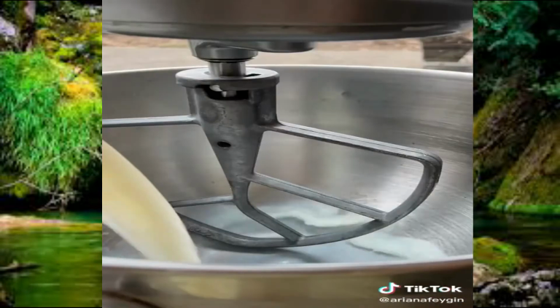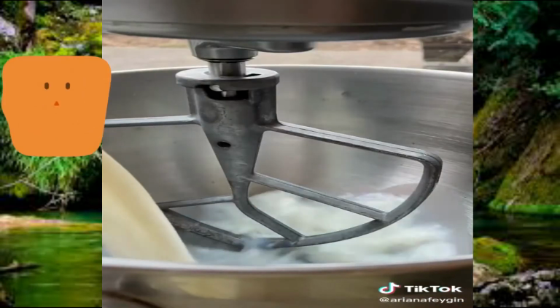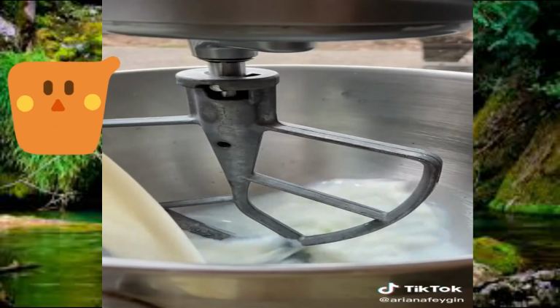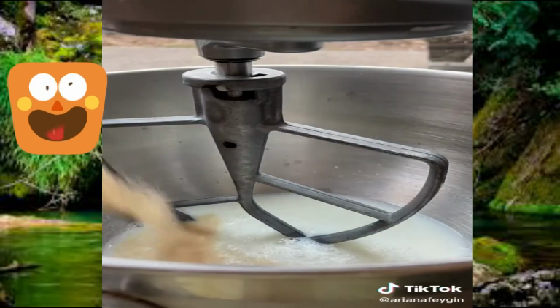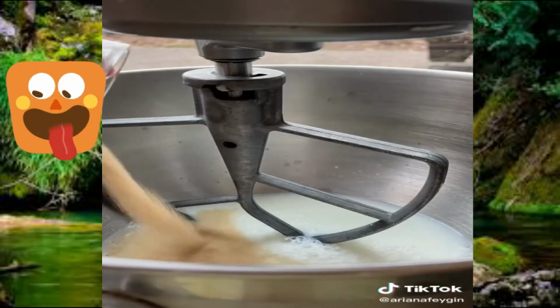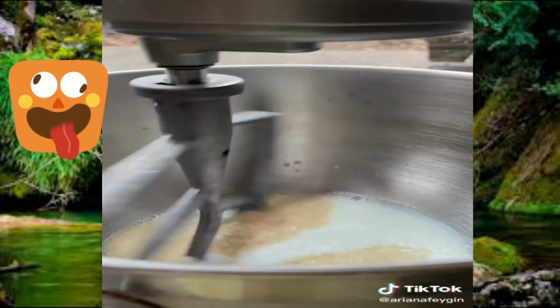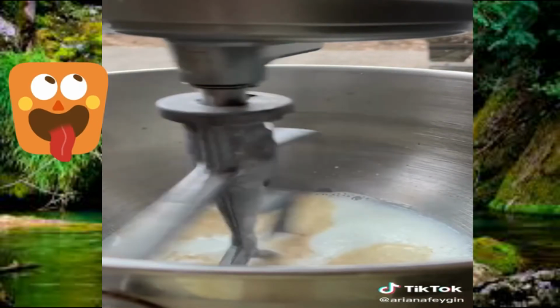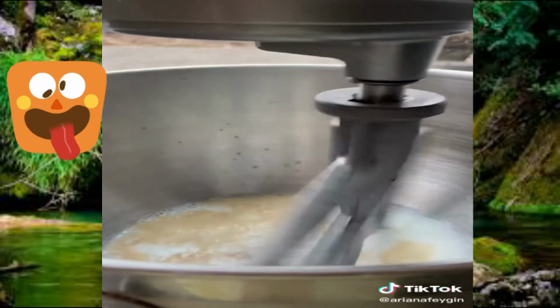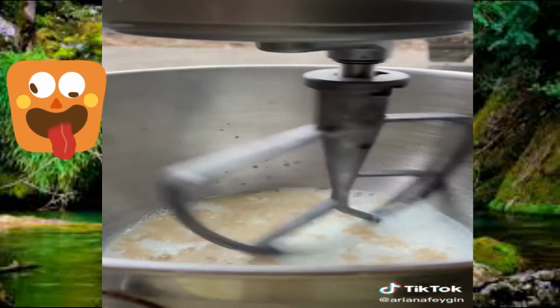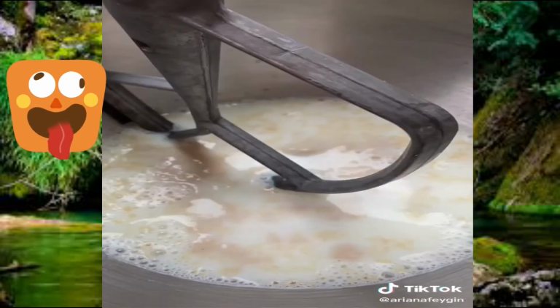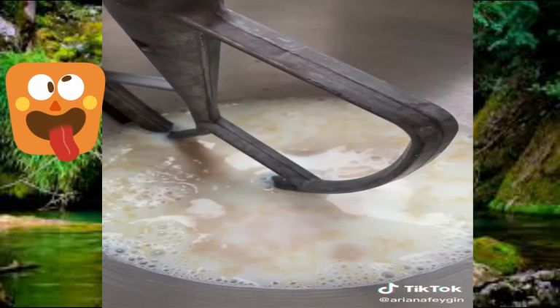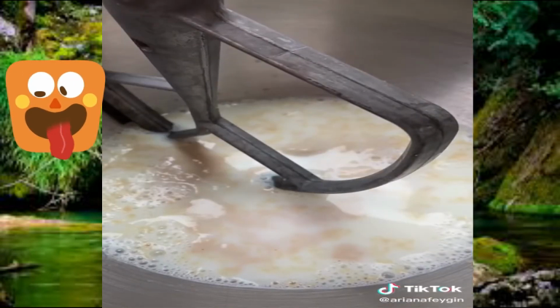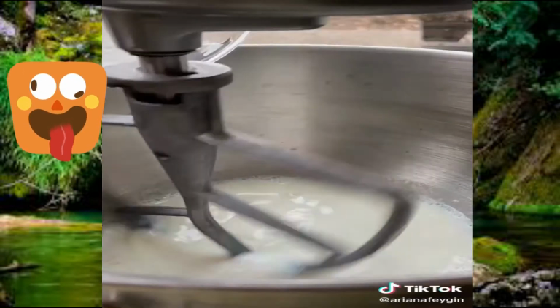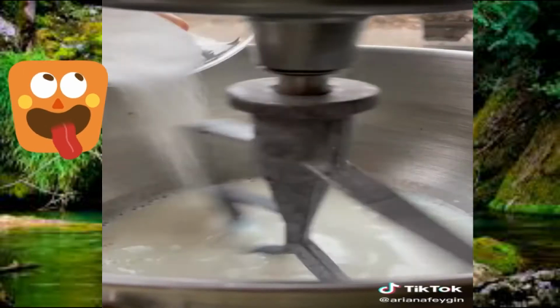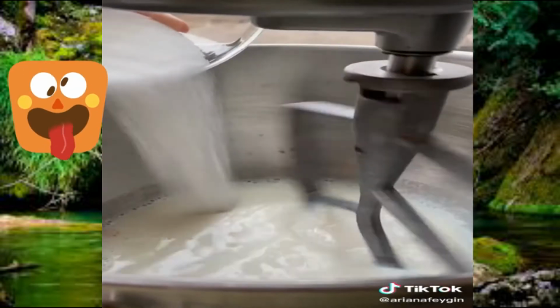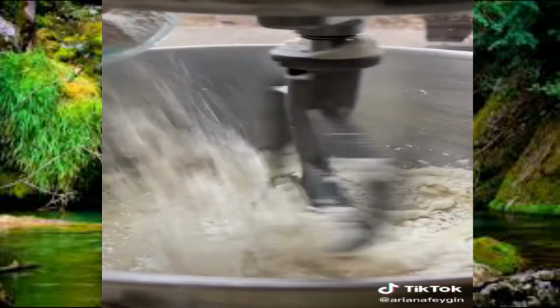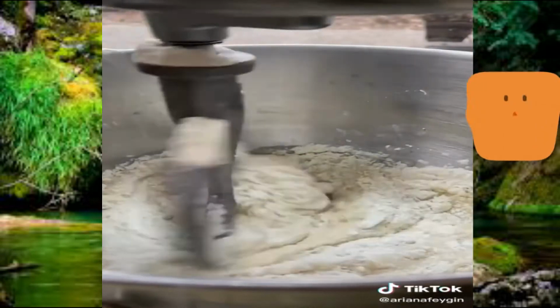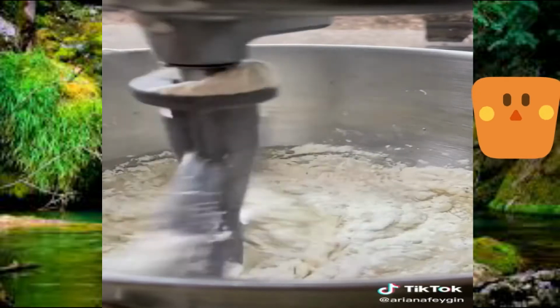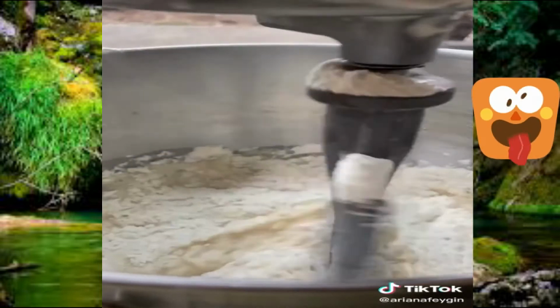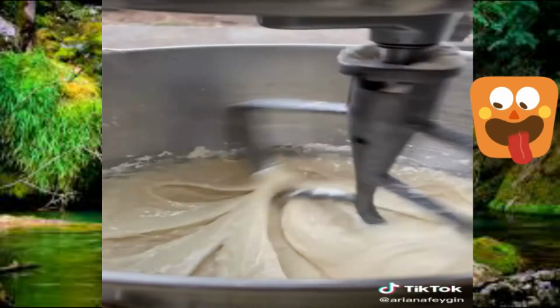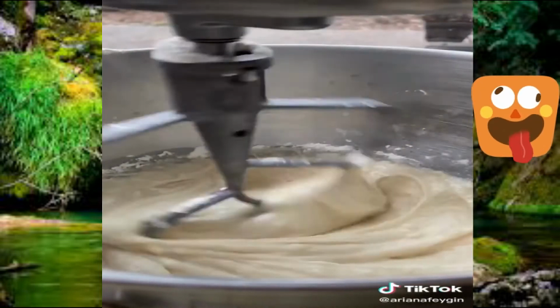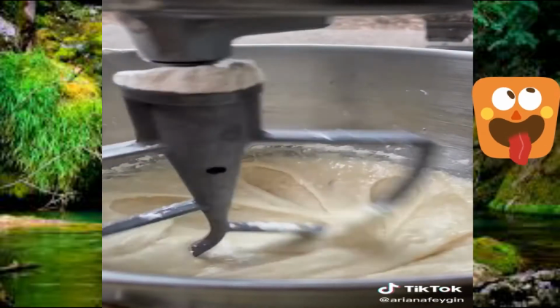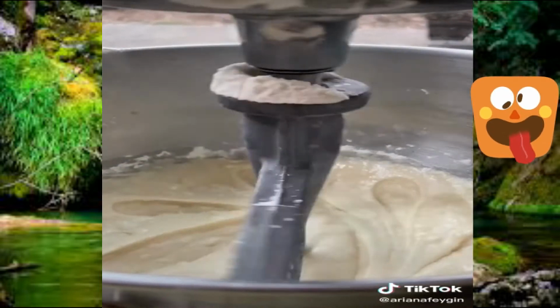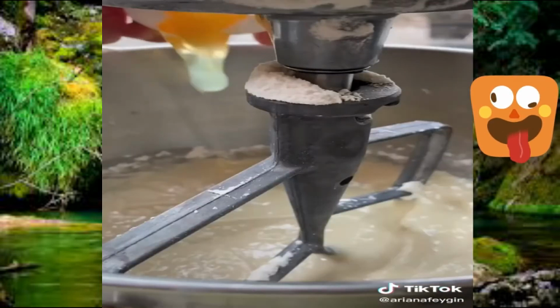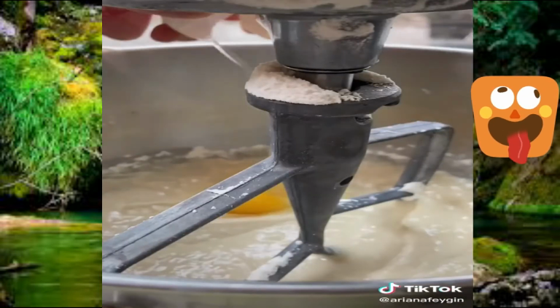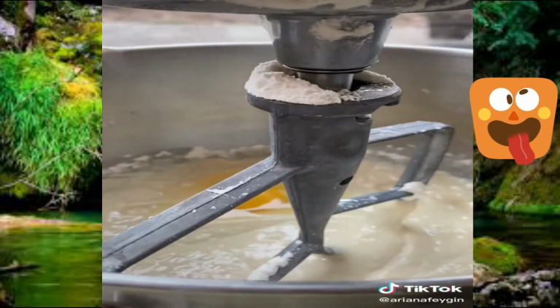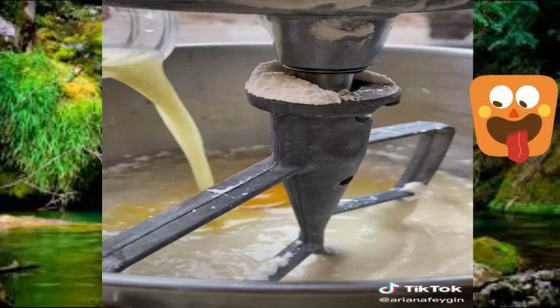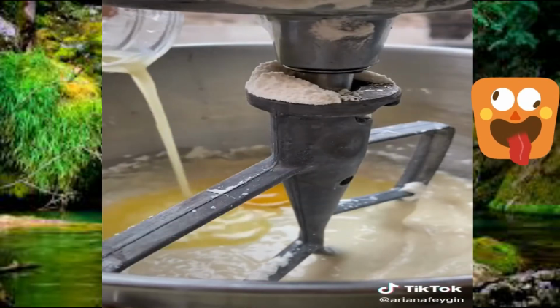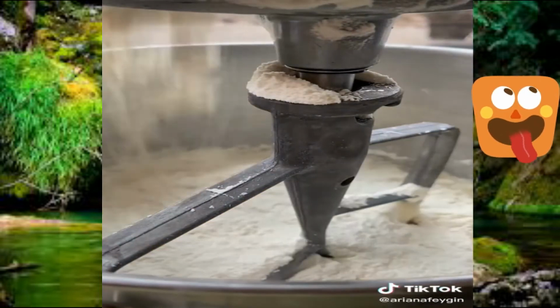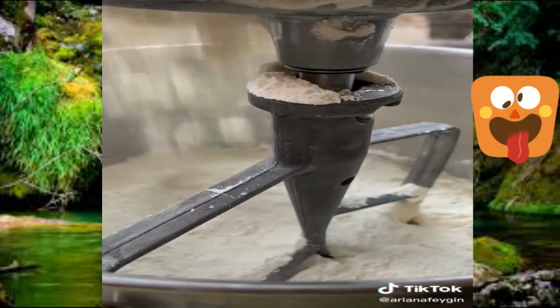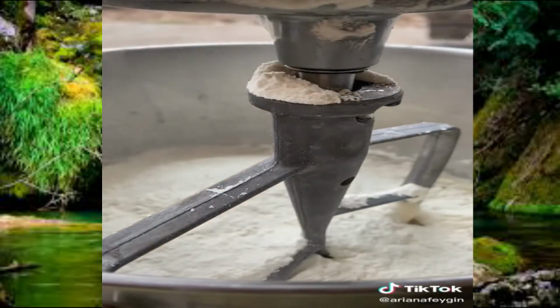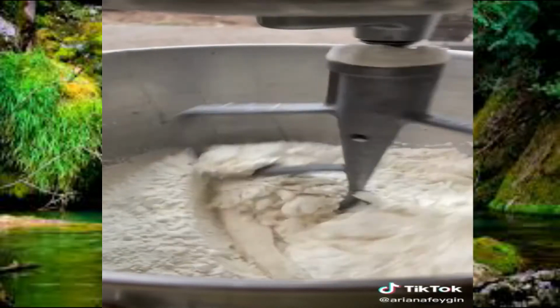In a mixer, stir together a cup and a fourth of warm milk plus a teaspoon and a half of yeast, and let this bloom for a few minutes. Then add a third of a cup of sugar and one and a half cups of flour, and once that's all combined into a batter, you can add an egg and two tablespoons of butter.